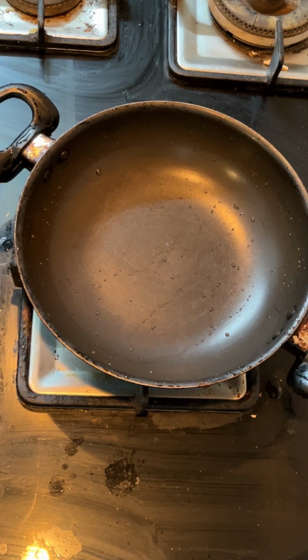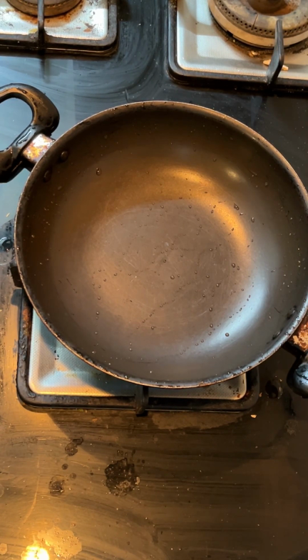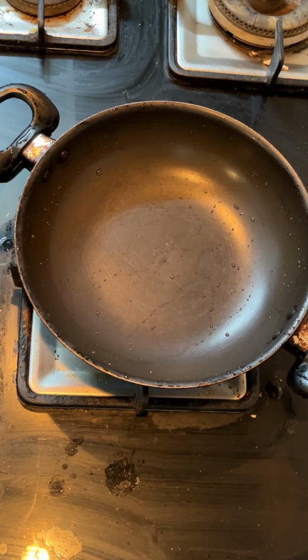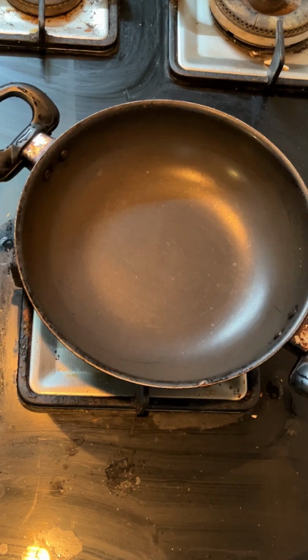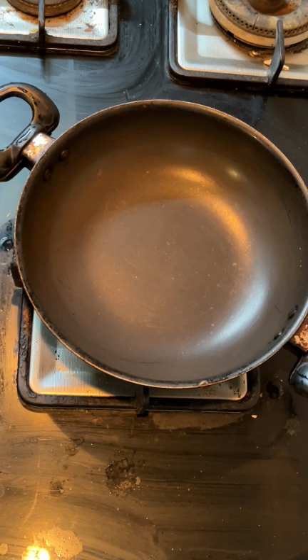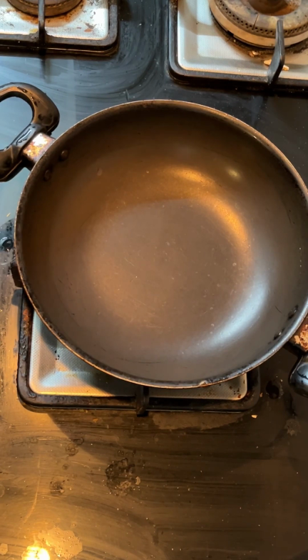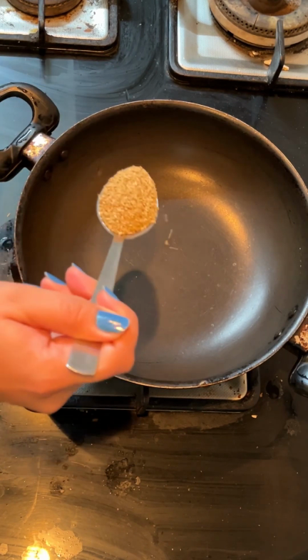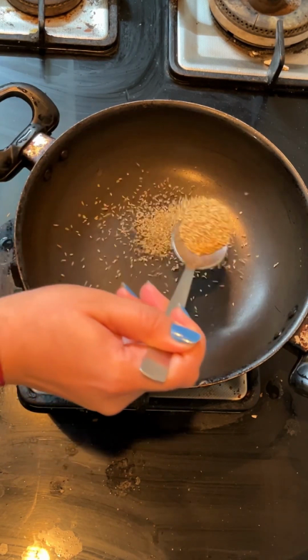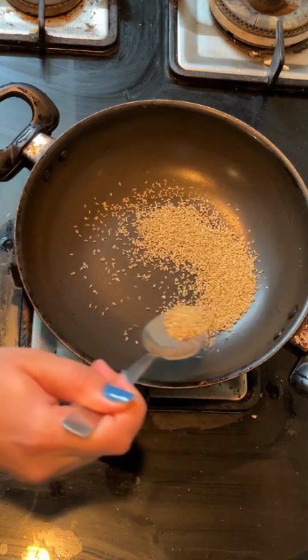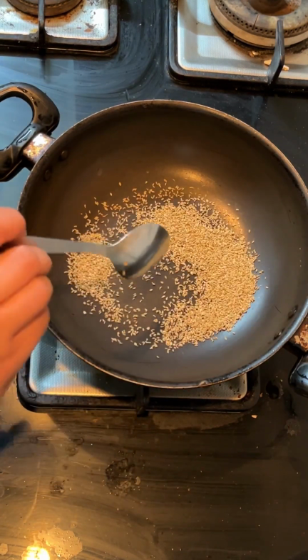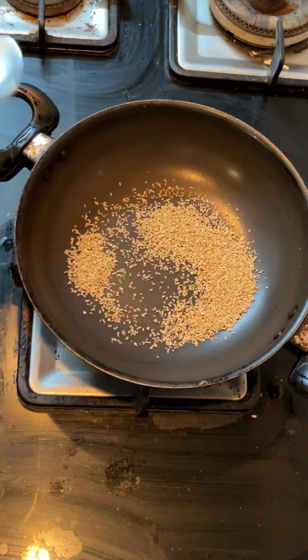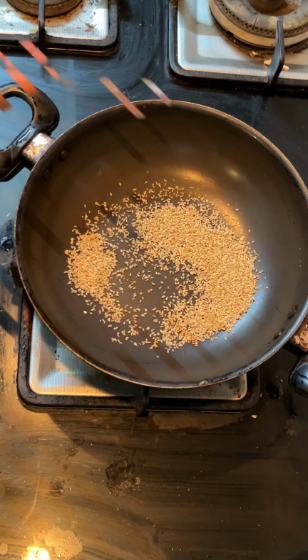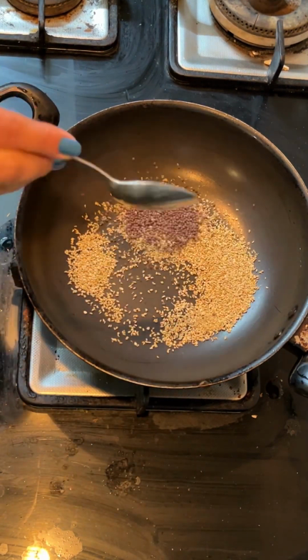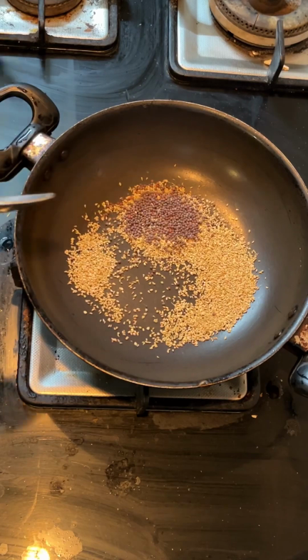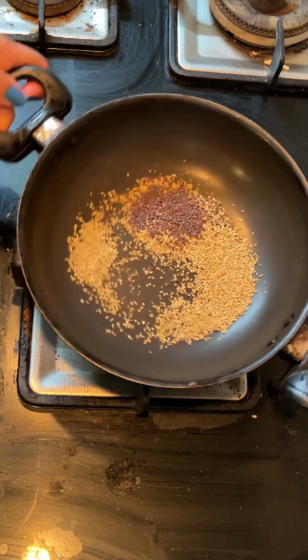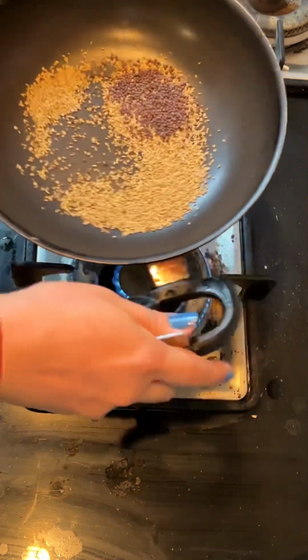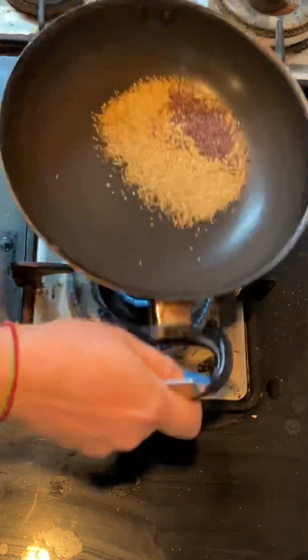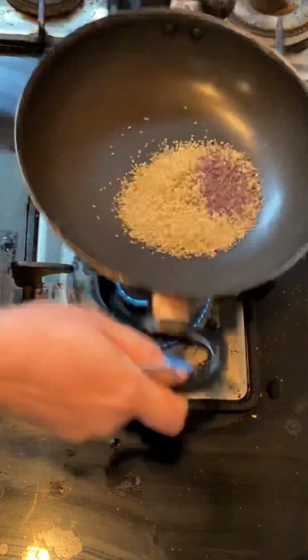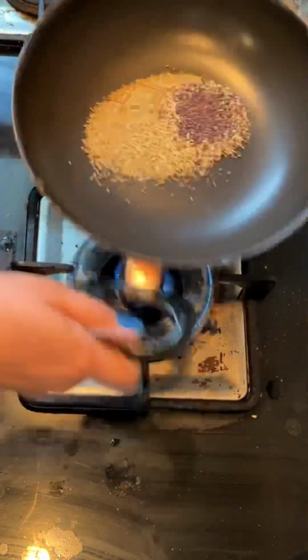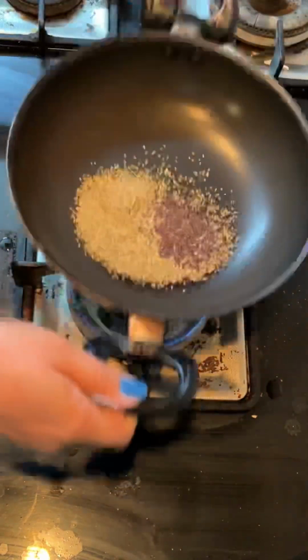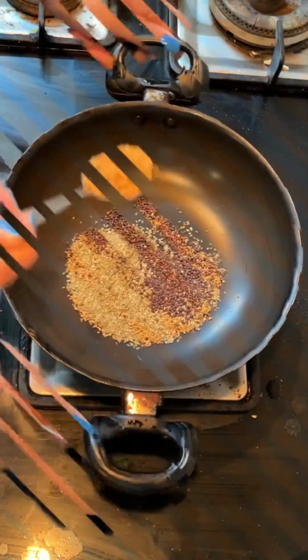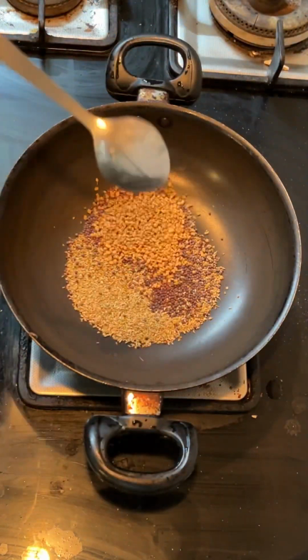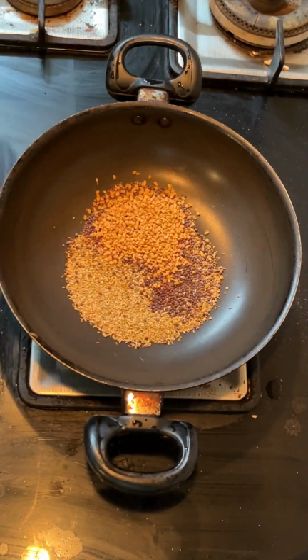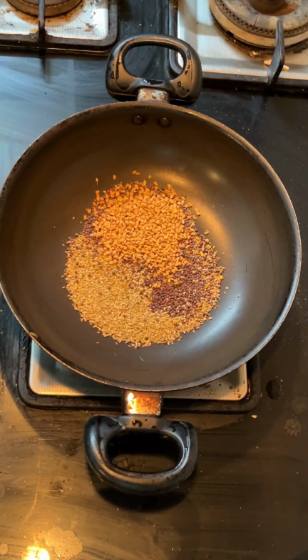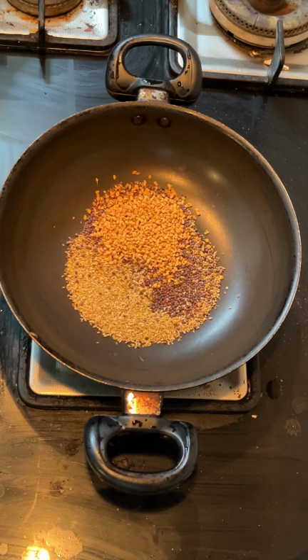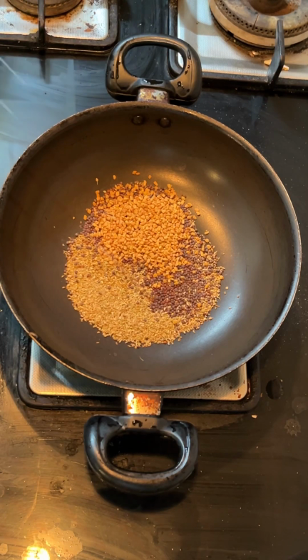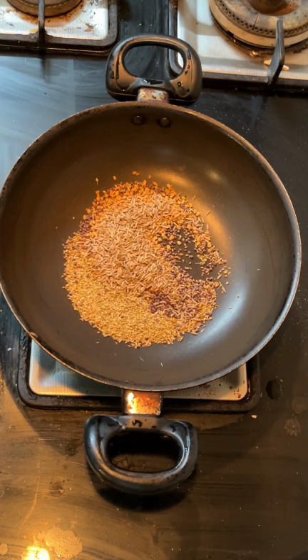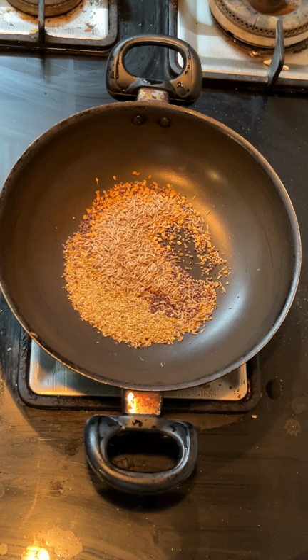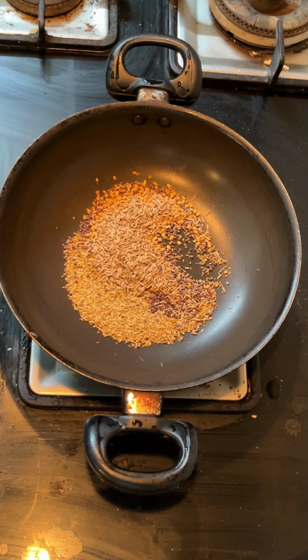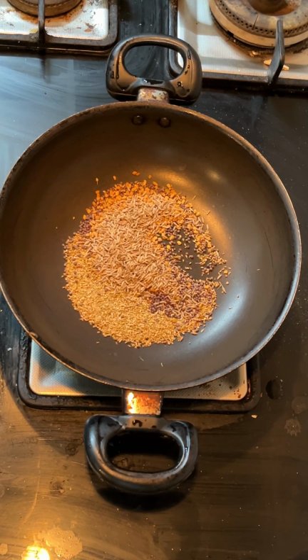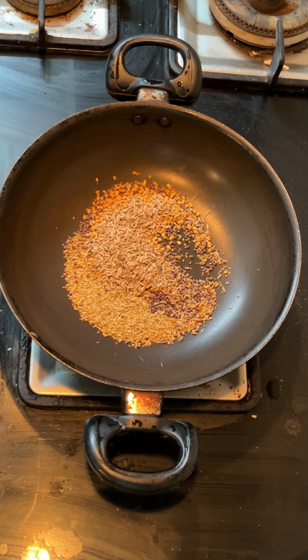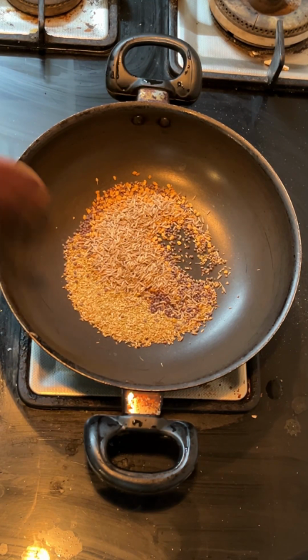We will add masala. In the masala we will add 1 tablespoon of ajwain, 1 tablespoon of methi, 1 tablespoon of jeera saabut, and 1 tablespoon of black seeds.